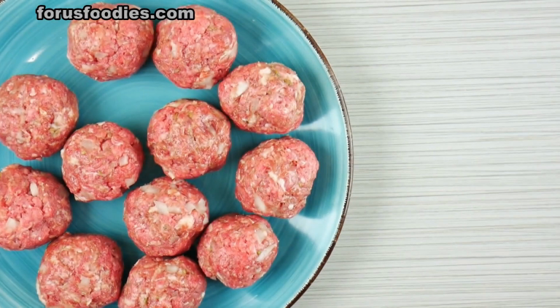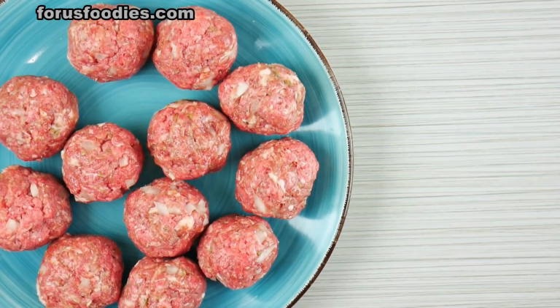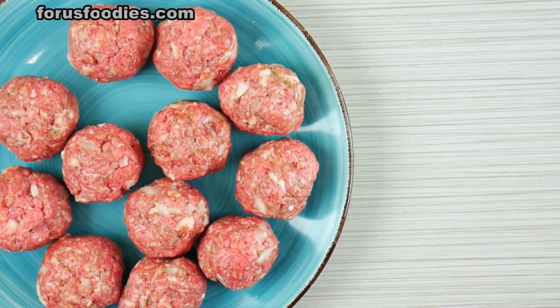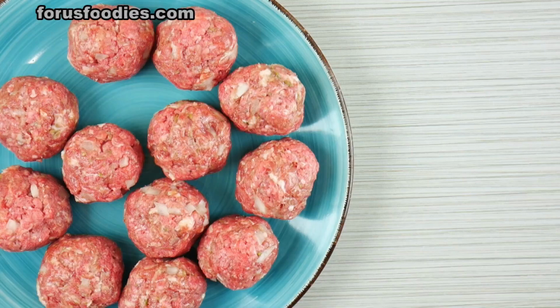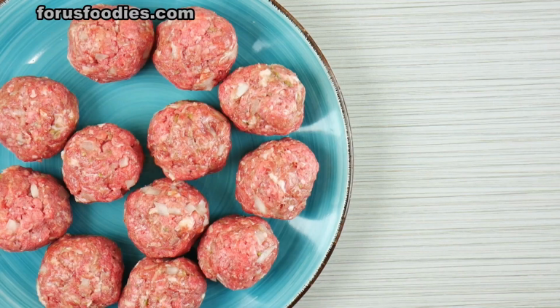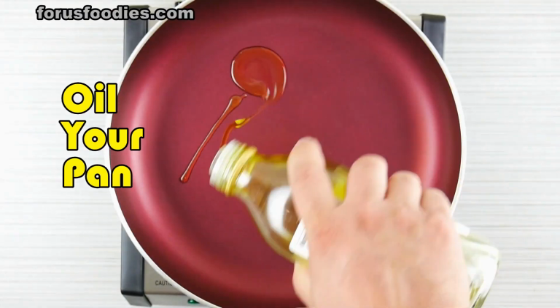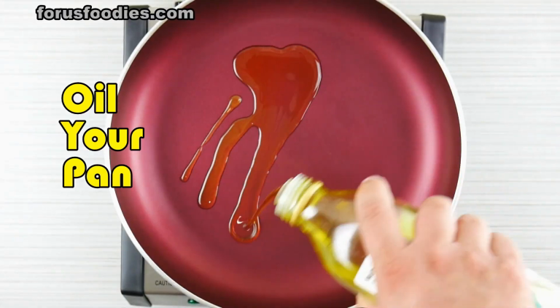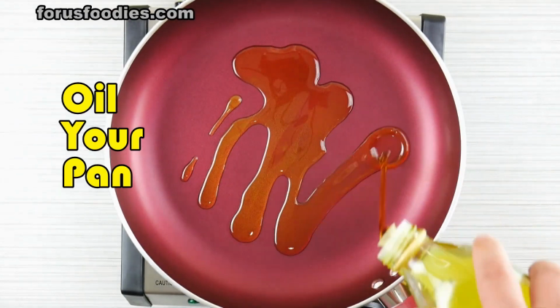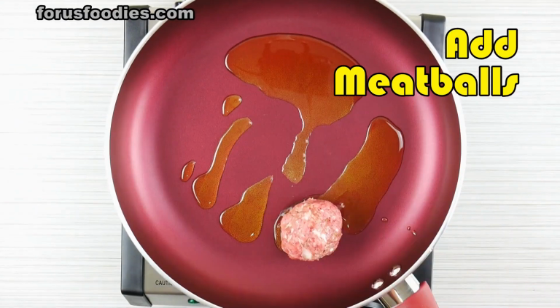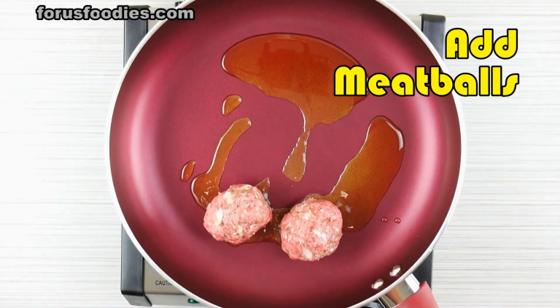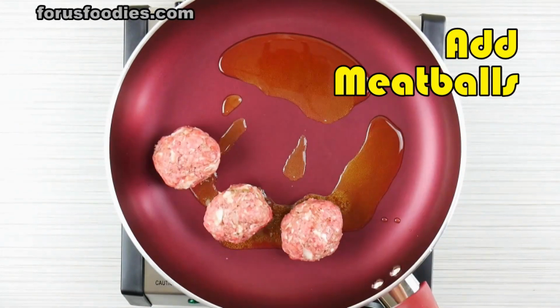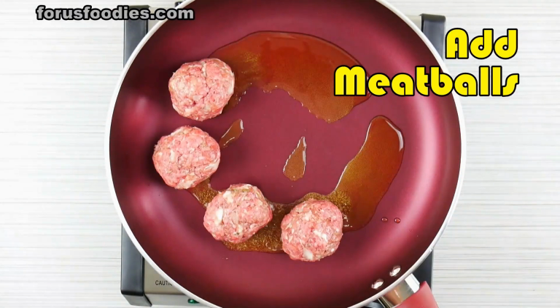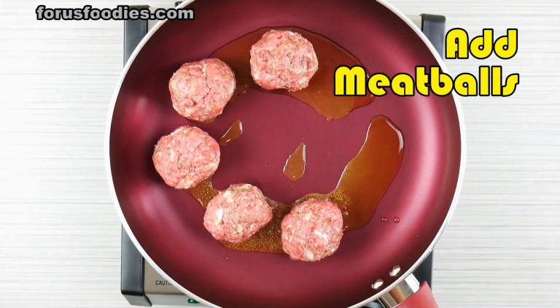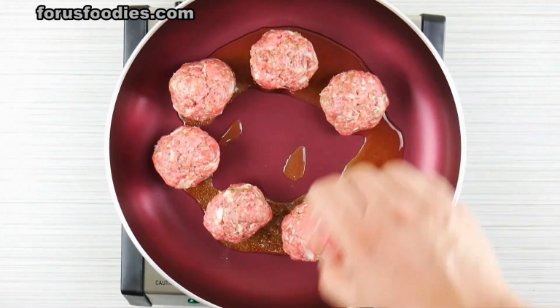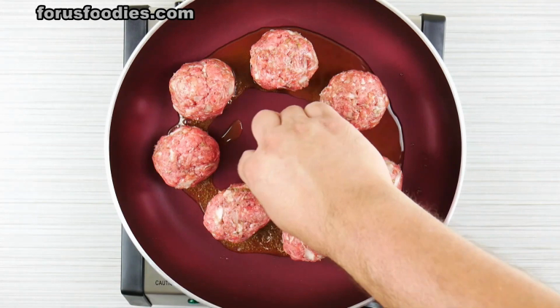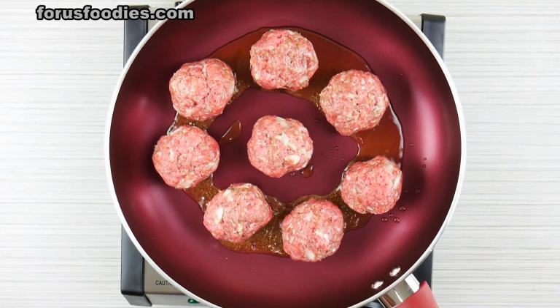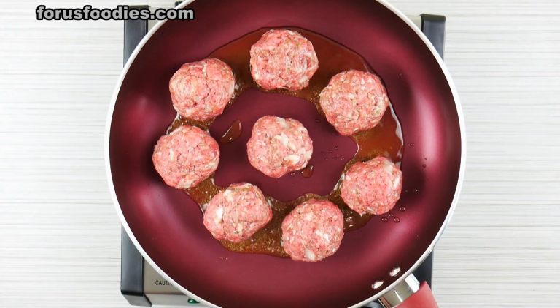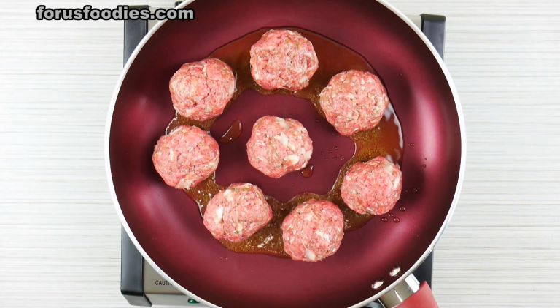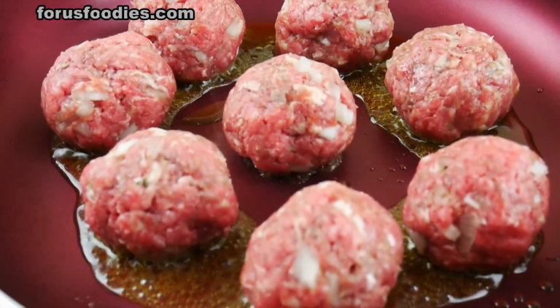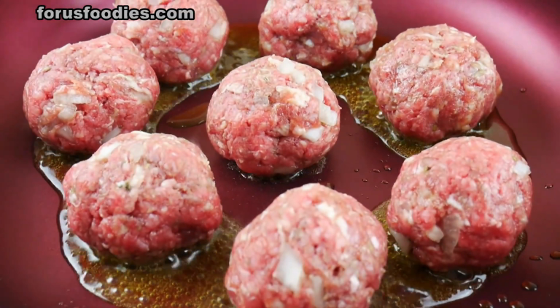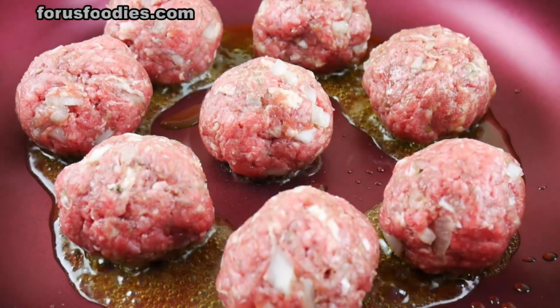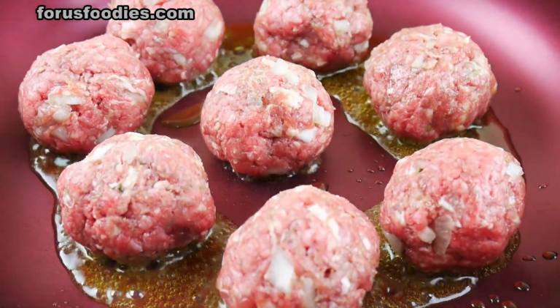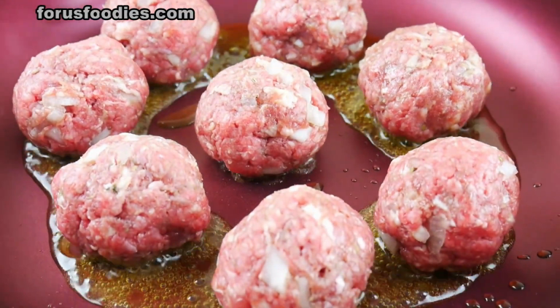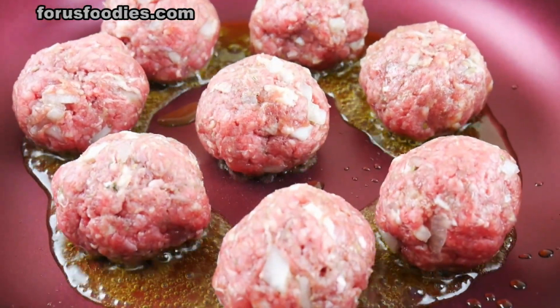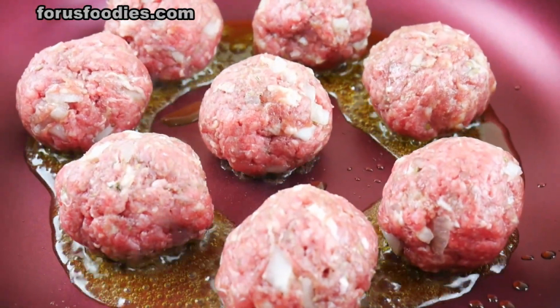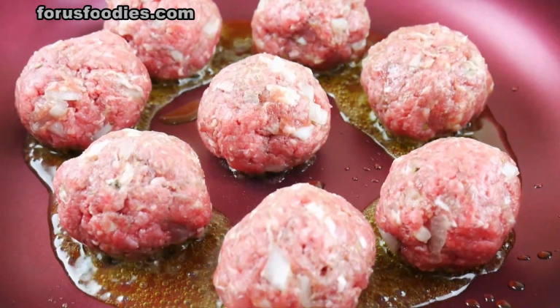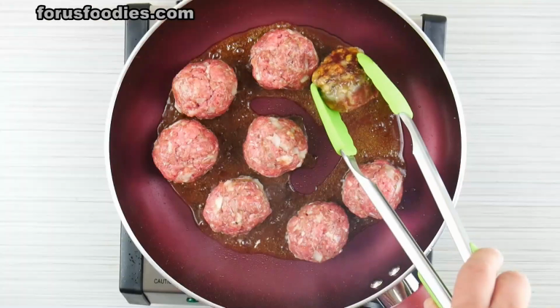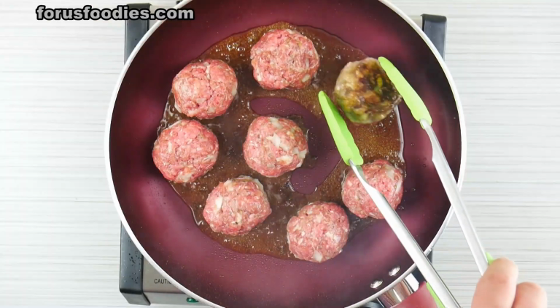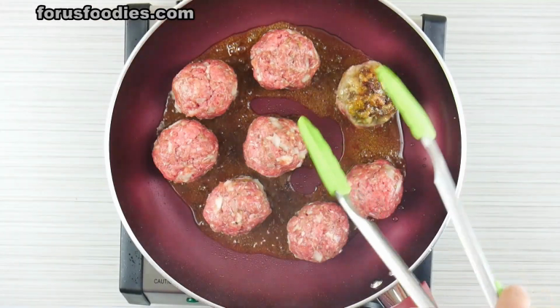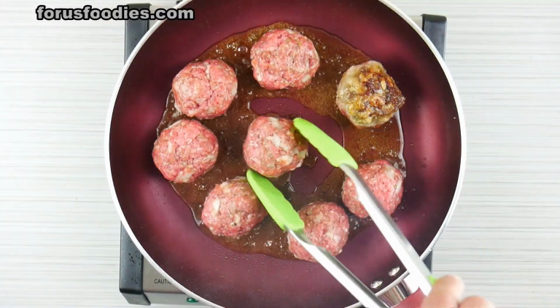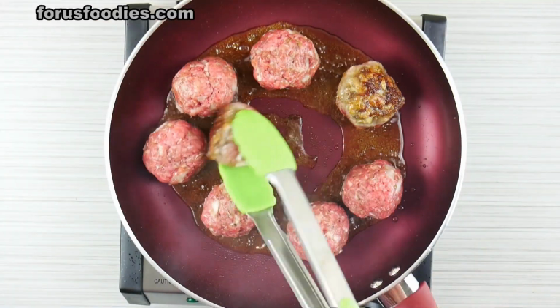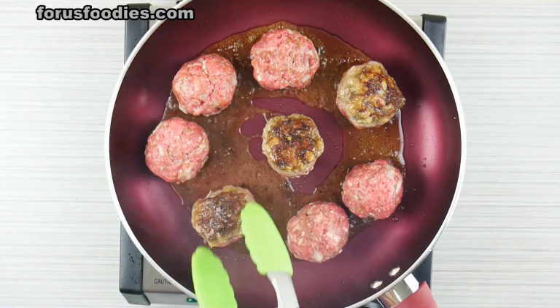Once you've got that done, put them all to the side. Oil your pan with some olive oil, then add your meatballs and go ahead and get them cooked. You want to add a nice crisp to them so they have some nice flavor.